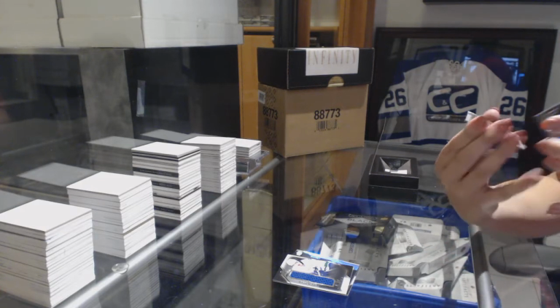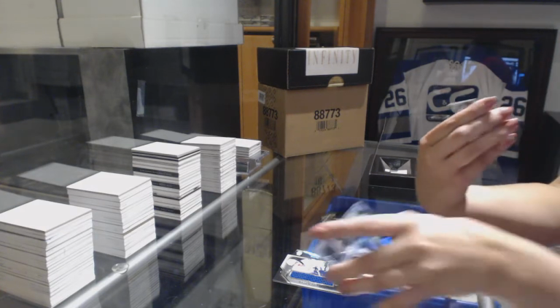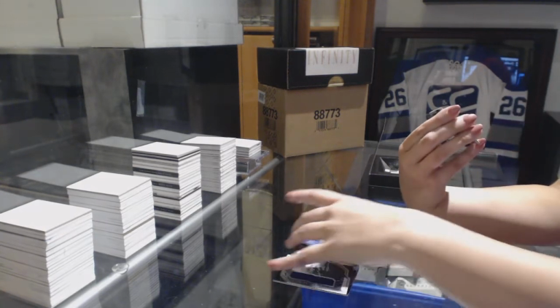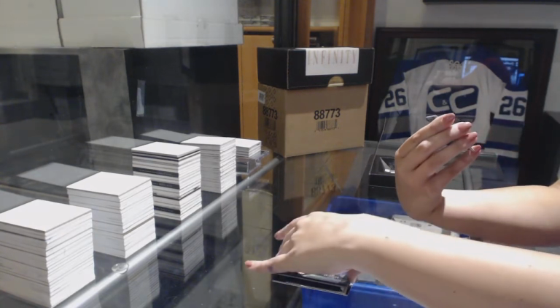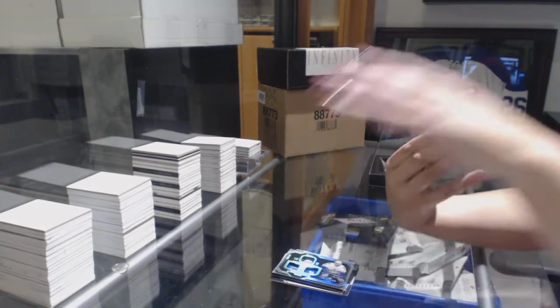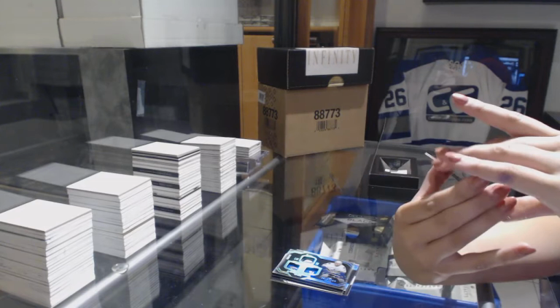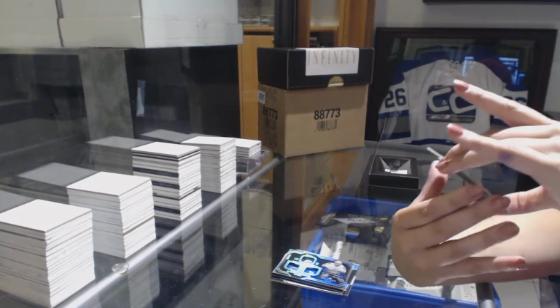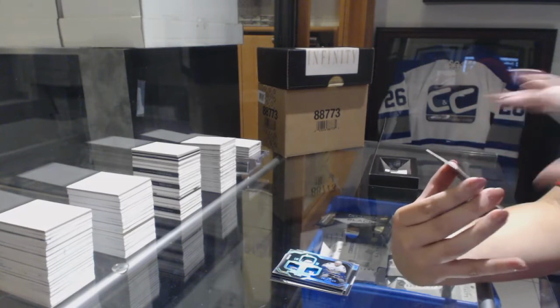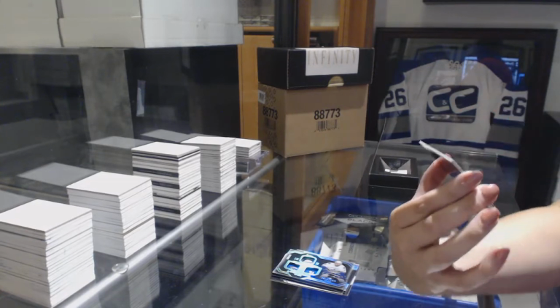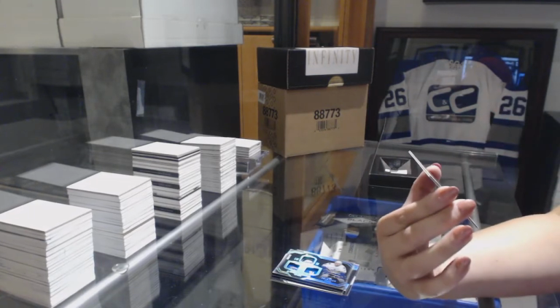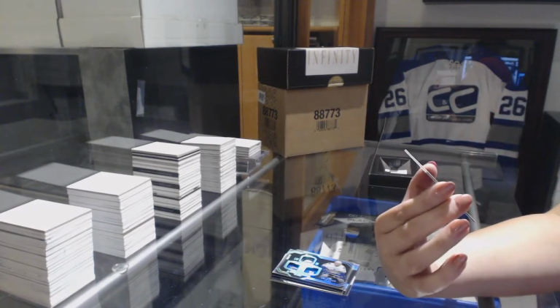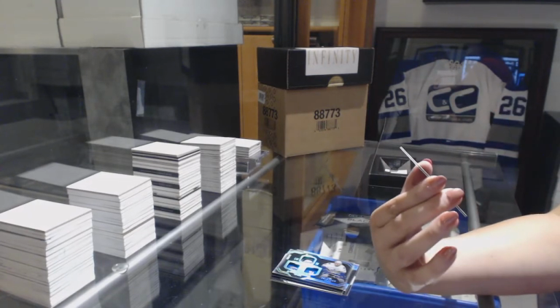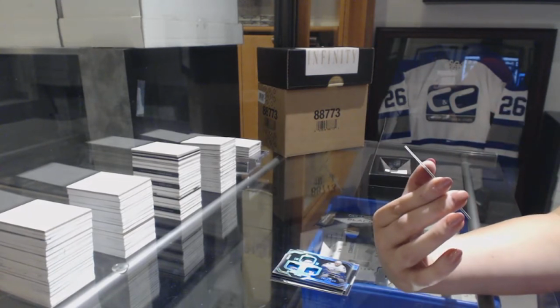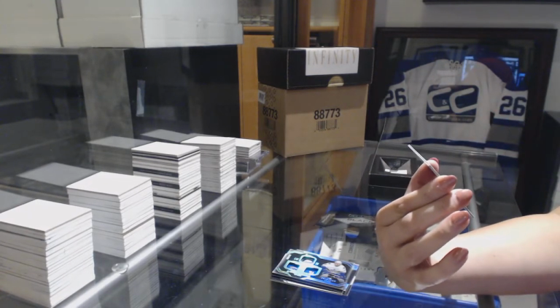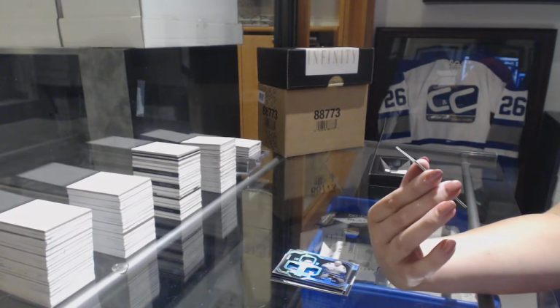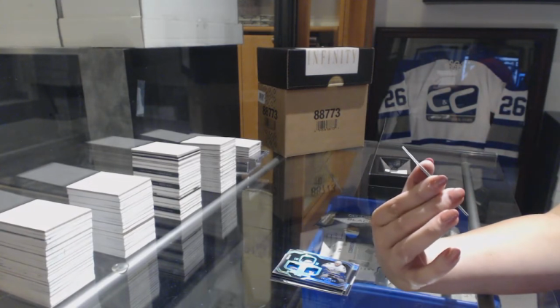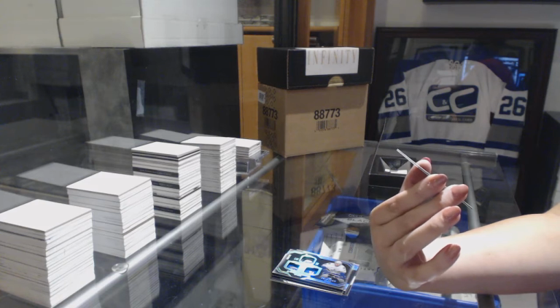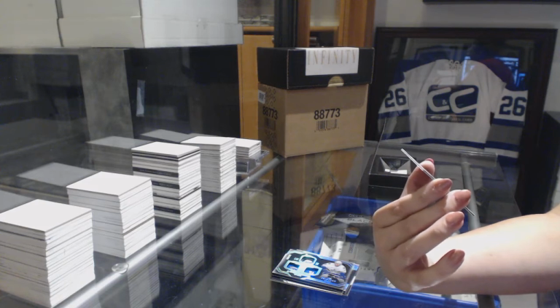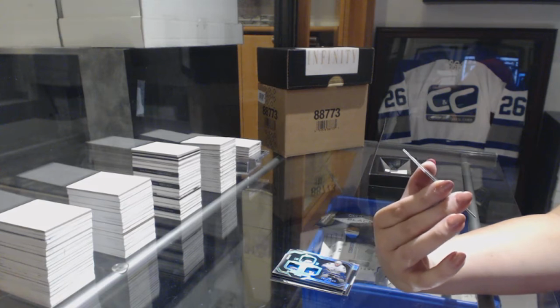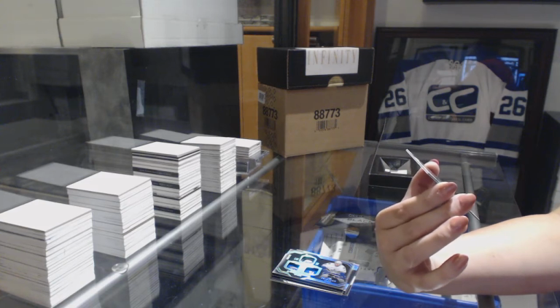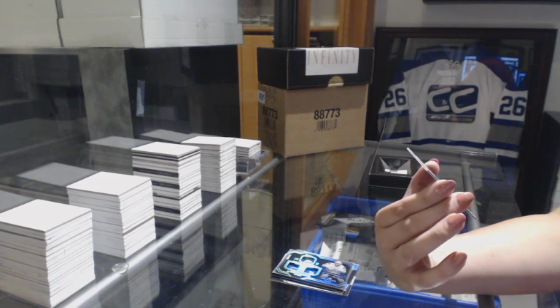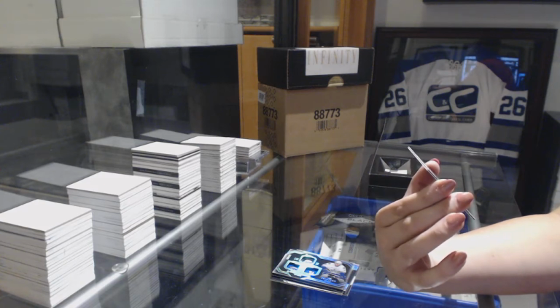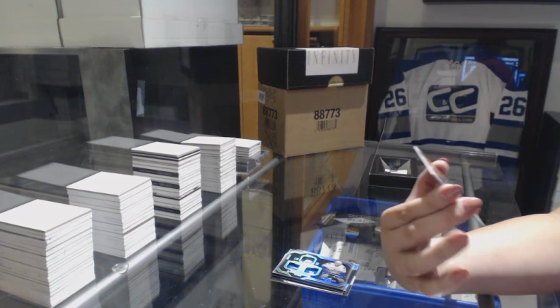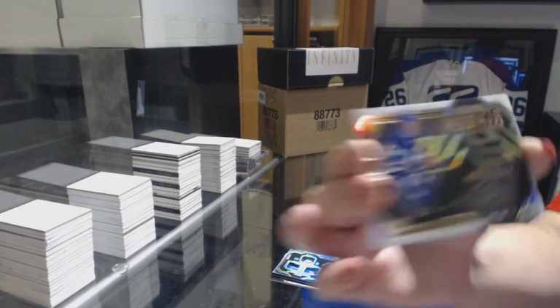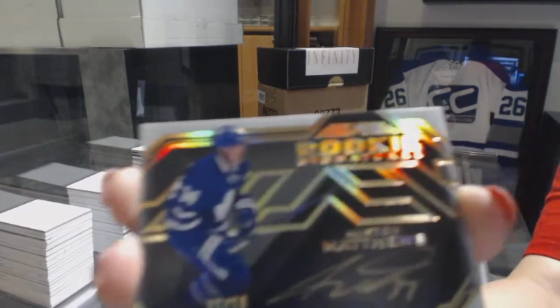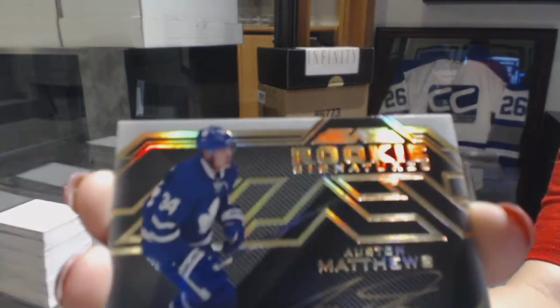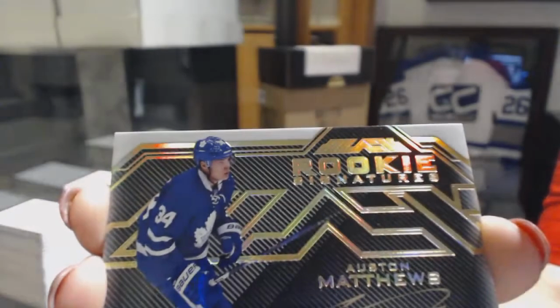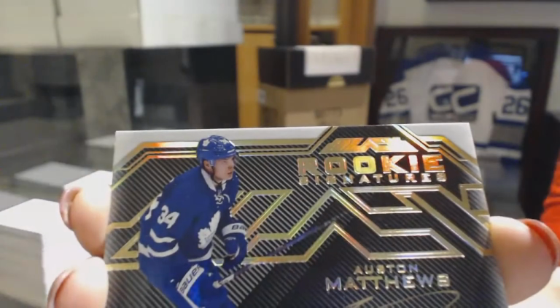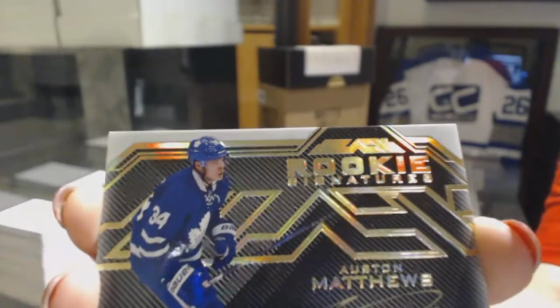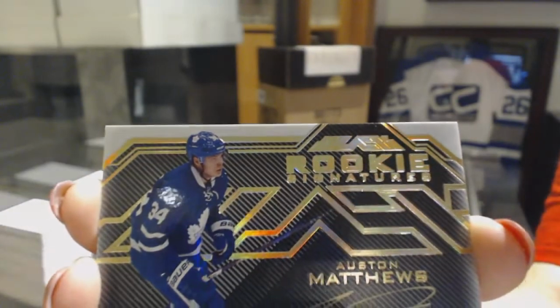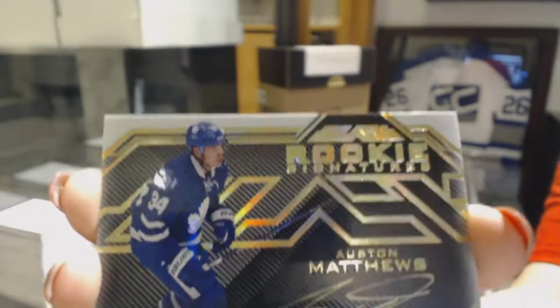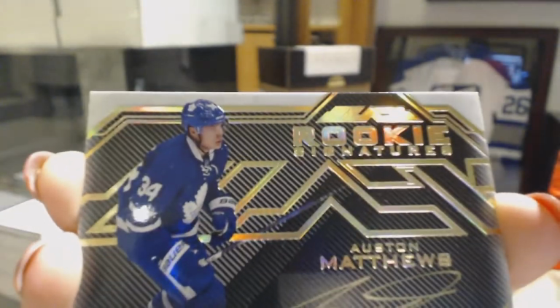We've got number 1 of 10 Gold Rookie Signatures, Austin Matthews.